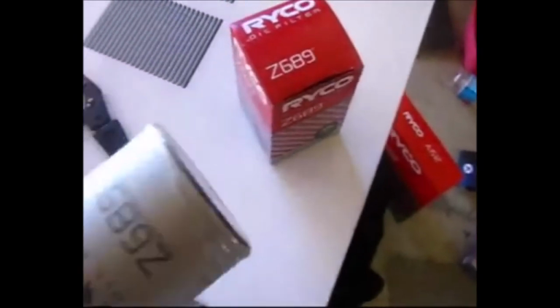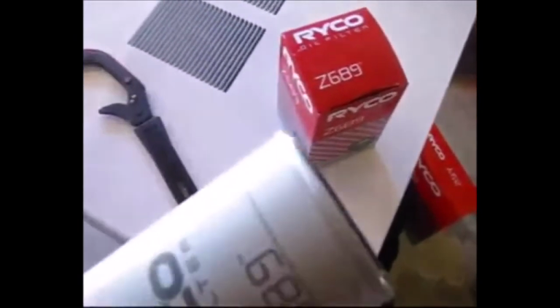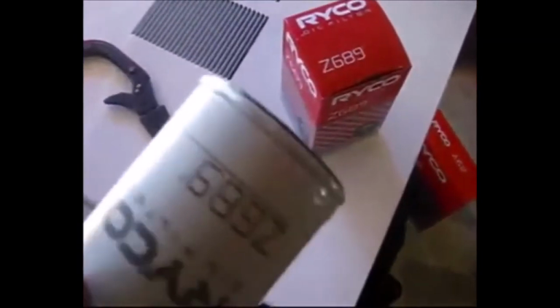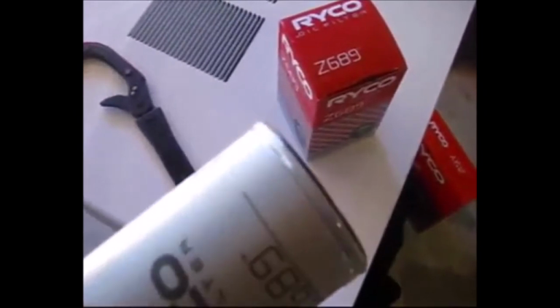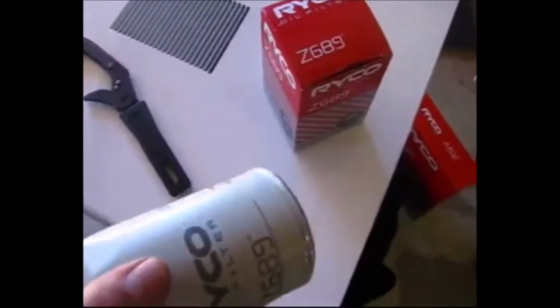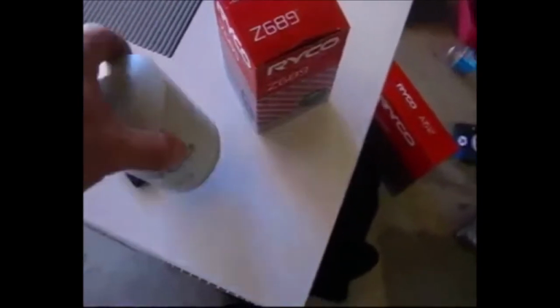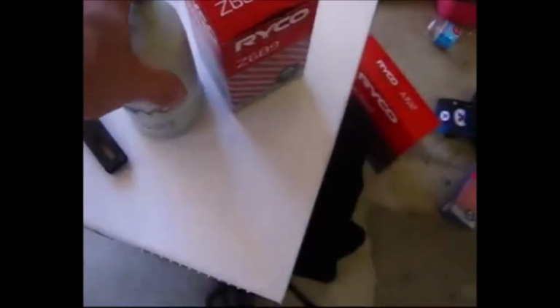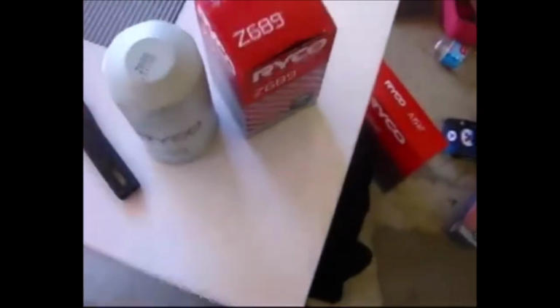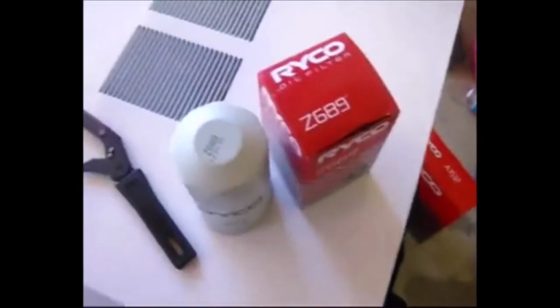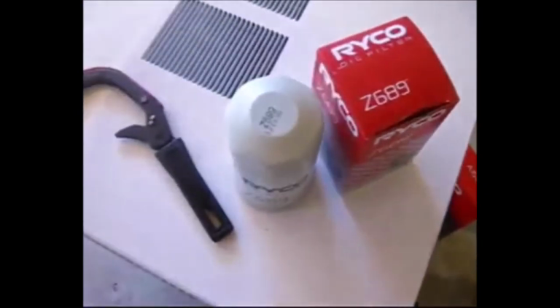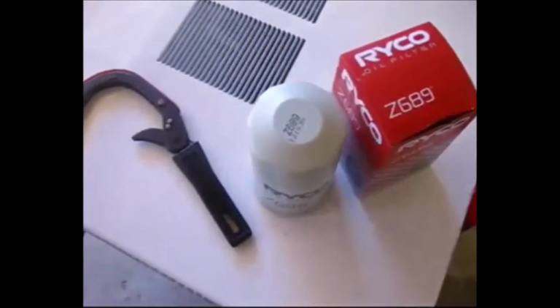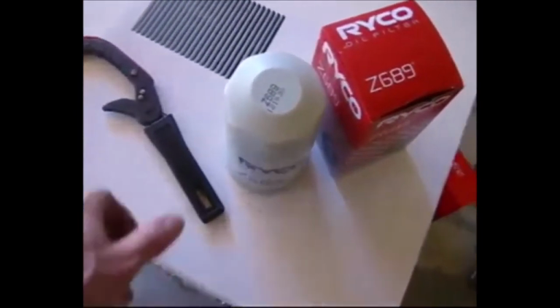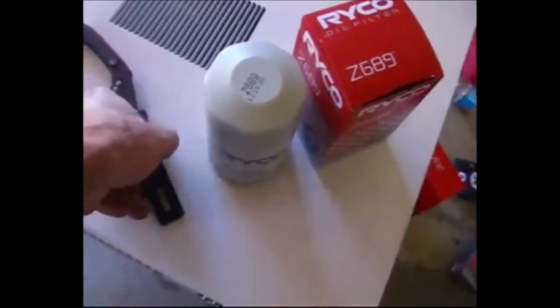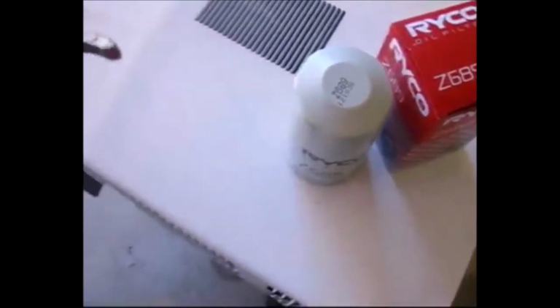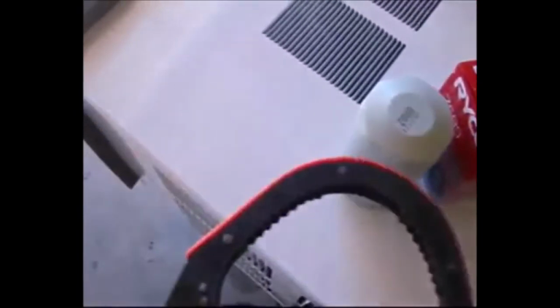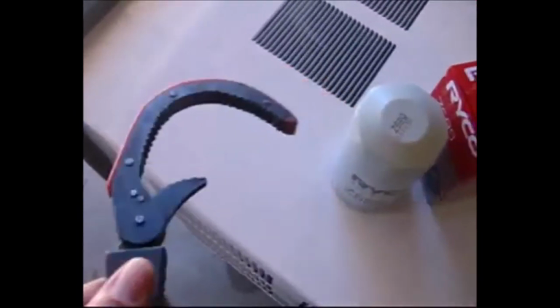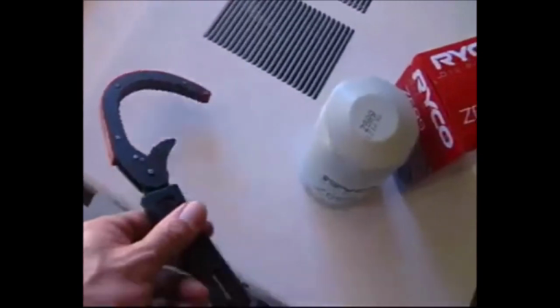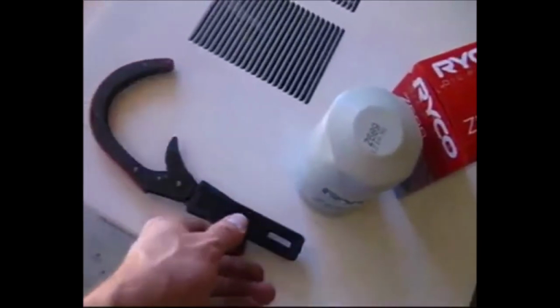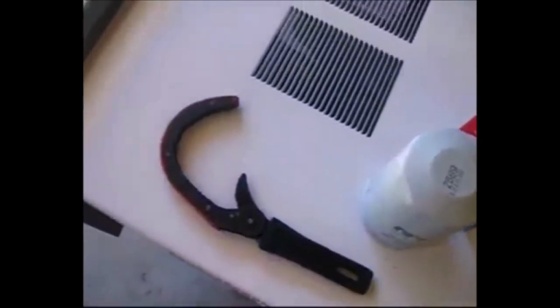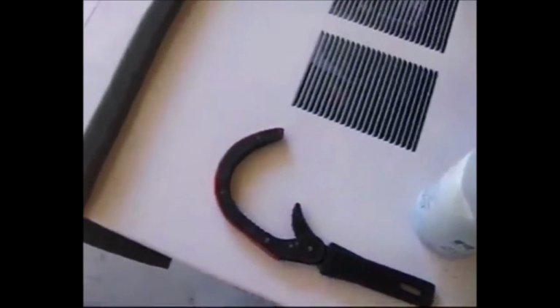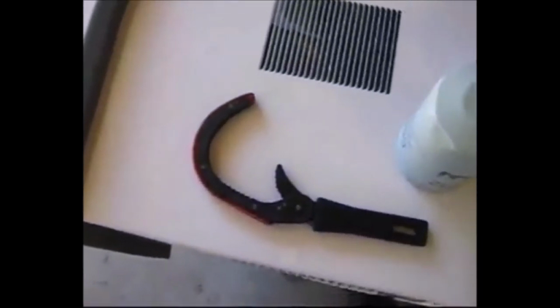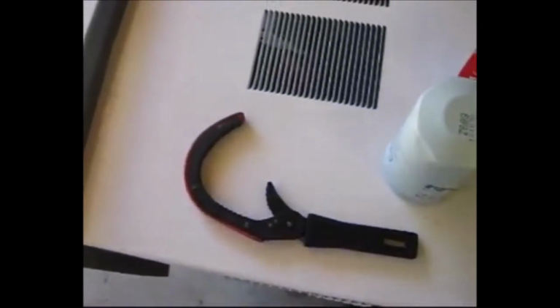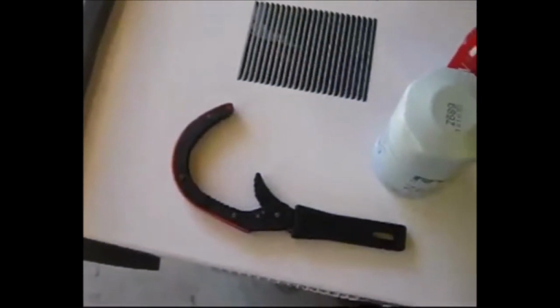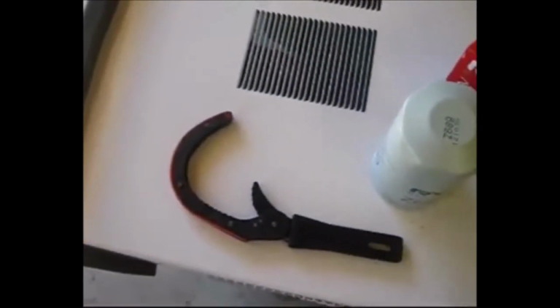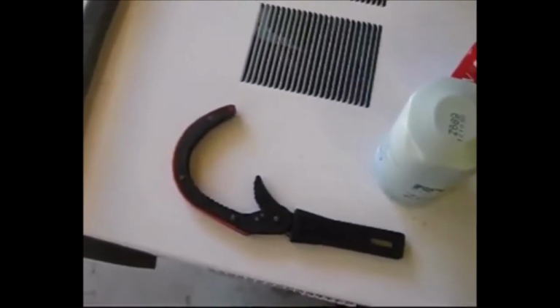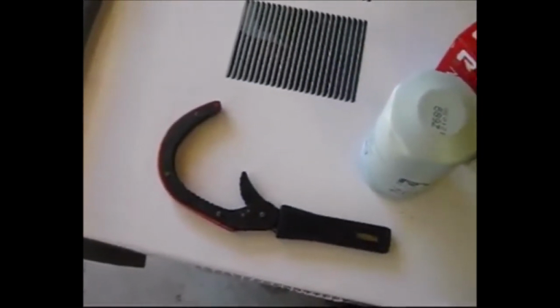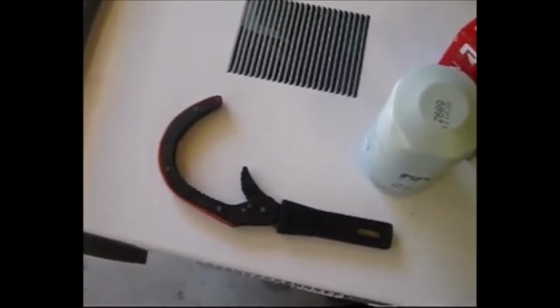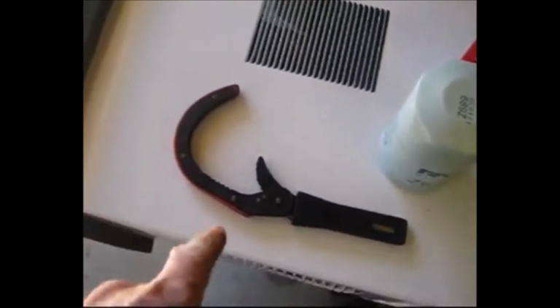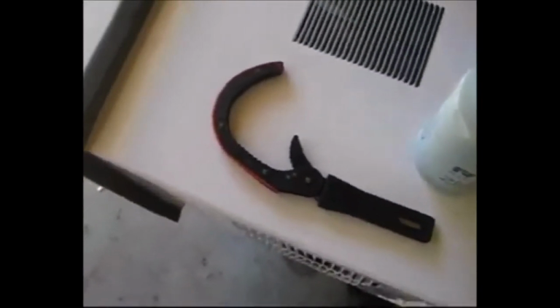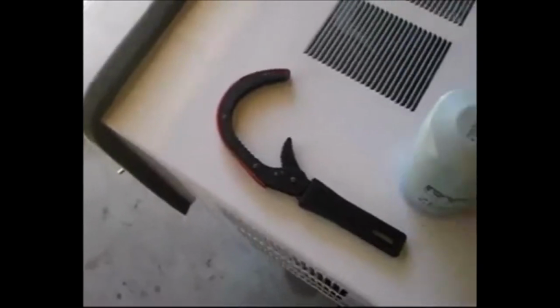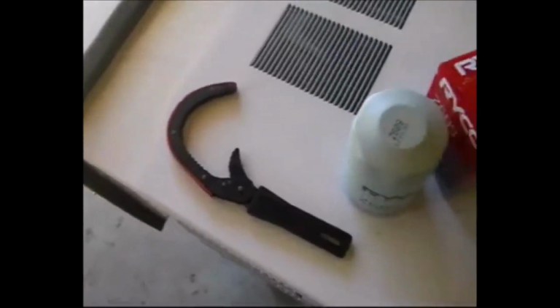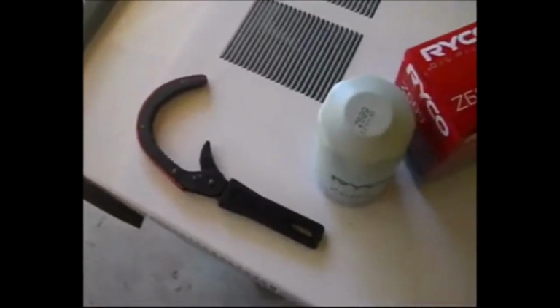What we need is a new filter — this is a Ryko filter I bought from Supercheap — a filter remover tool. You might be able to do it with your hands; there's all different types of tools, that's the one I've got here at the moment.